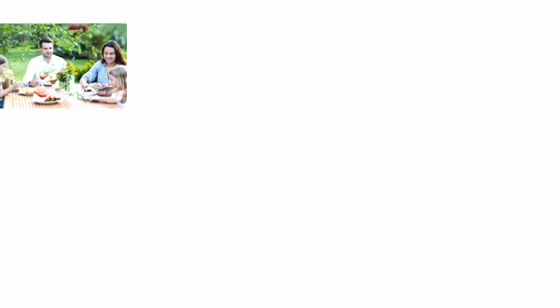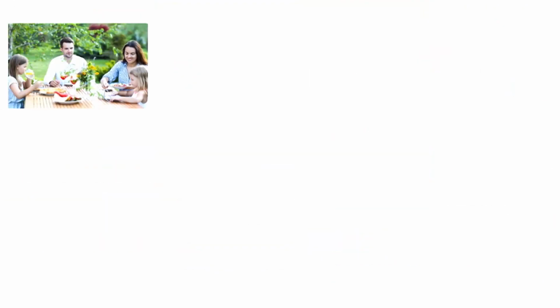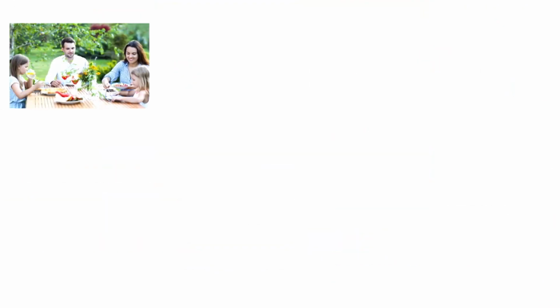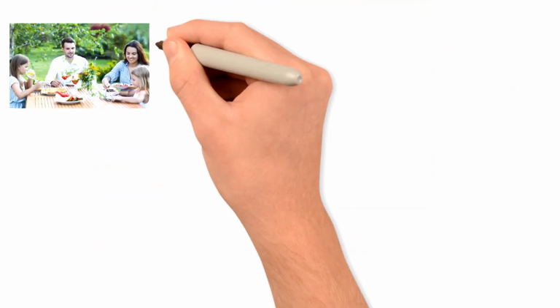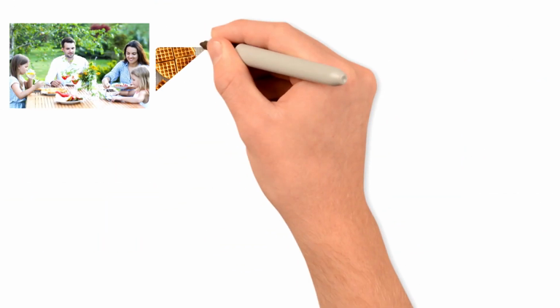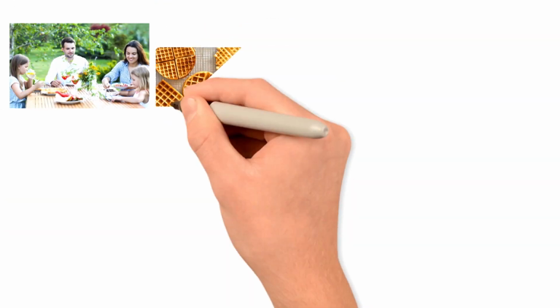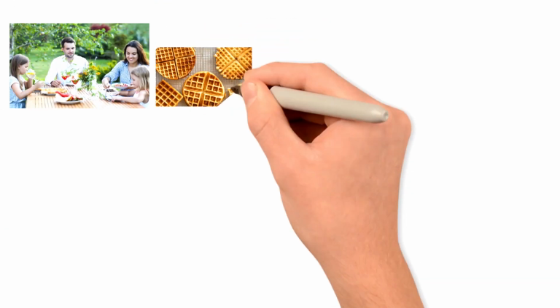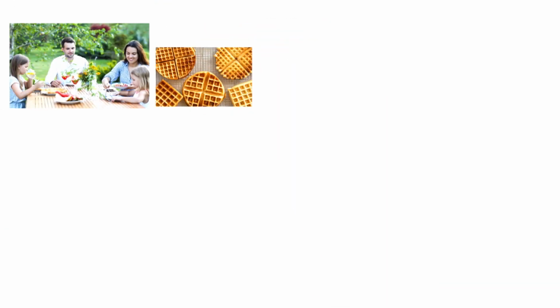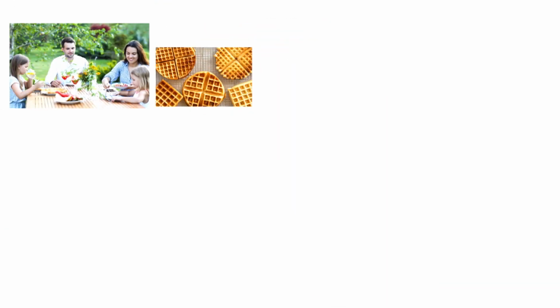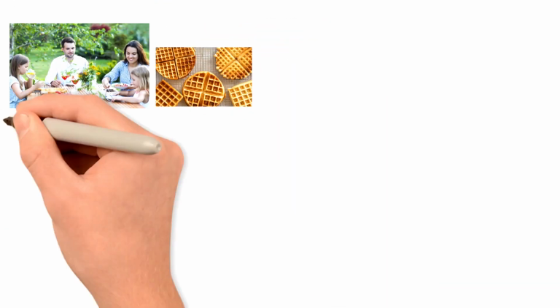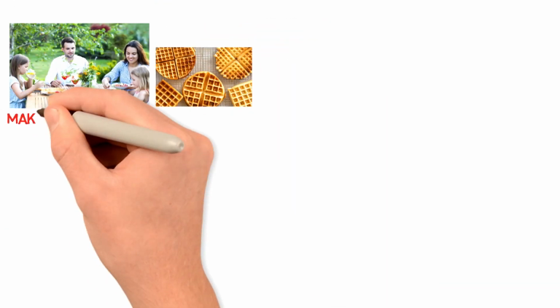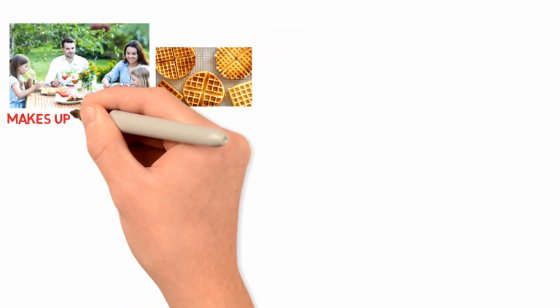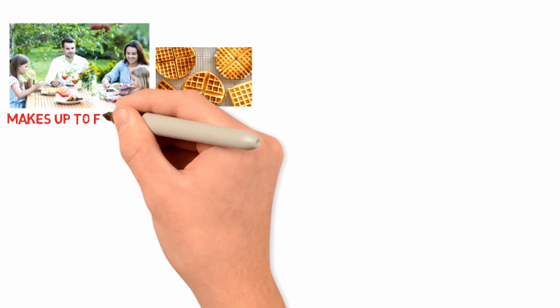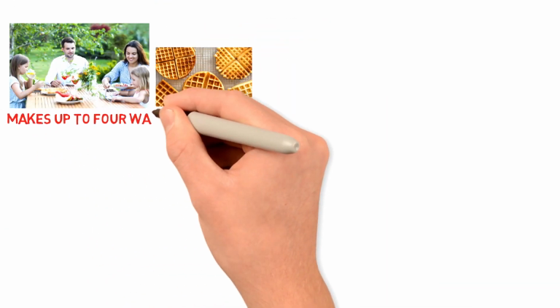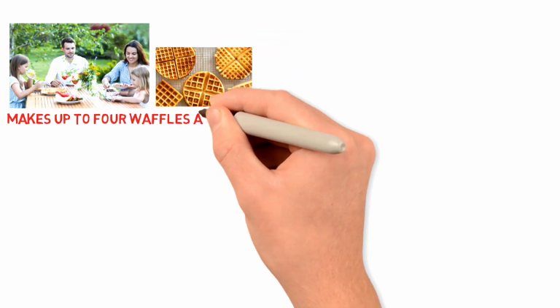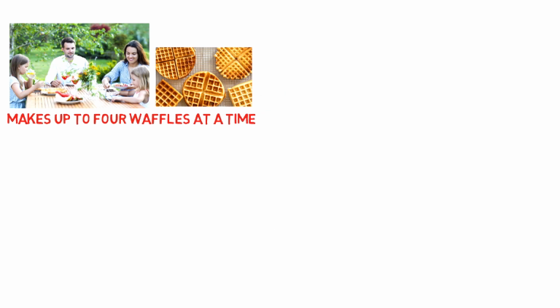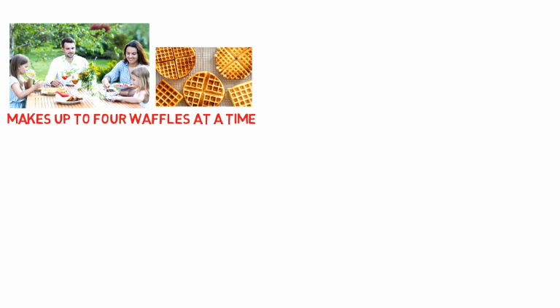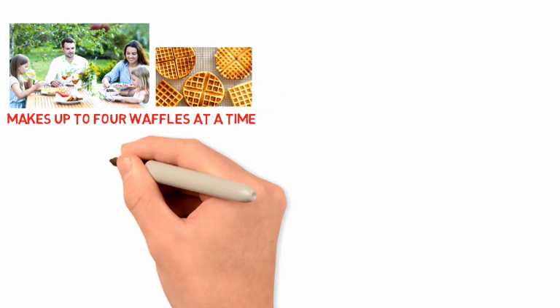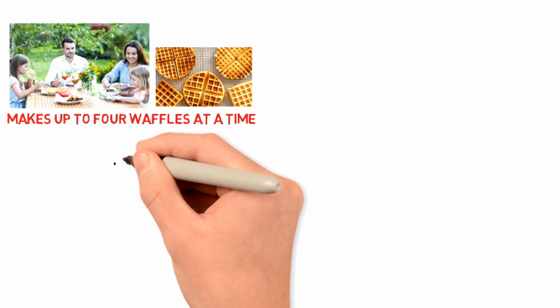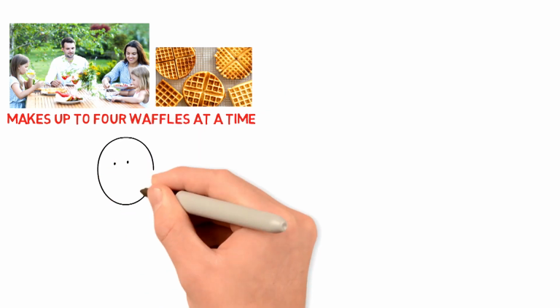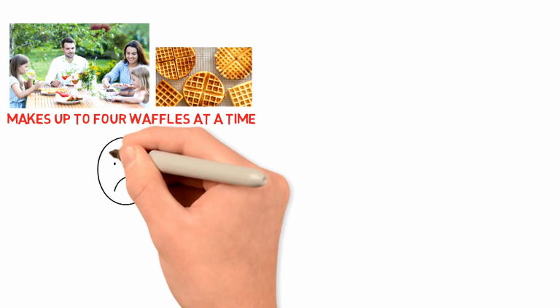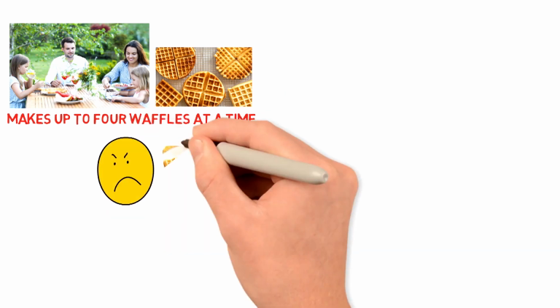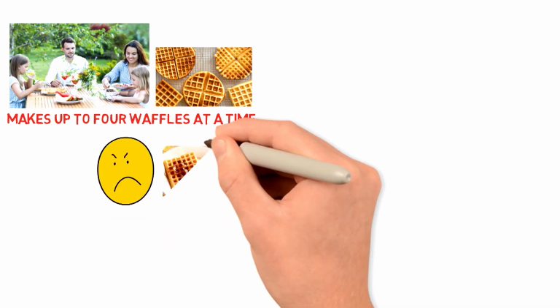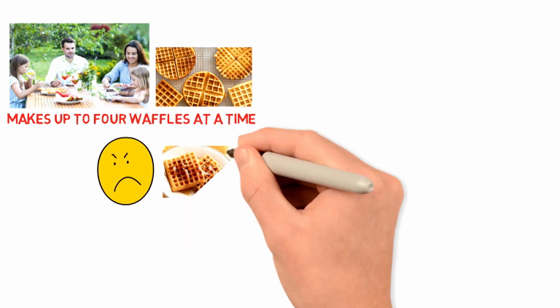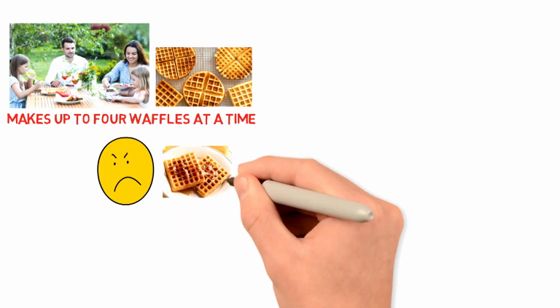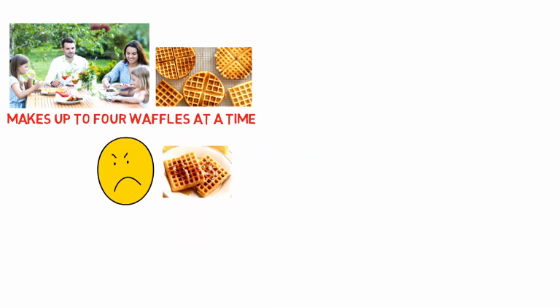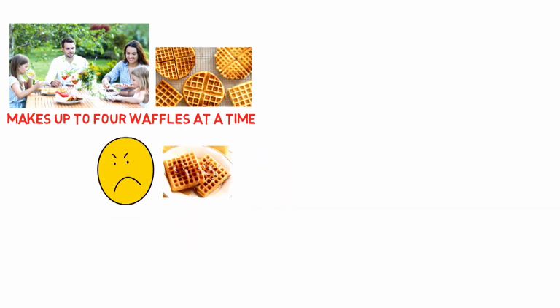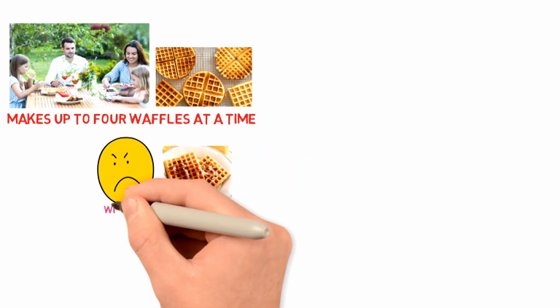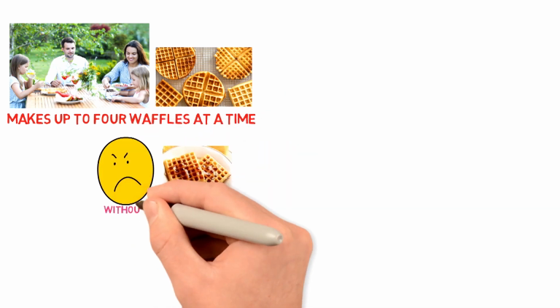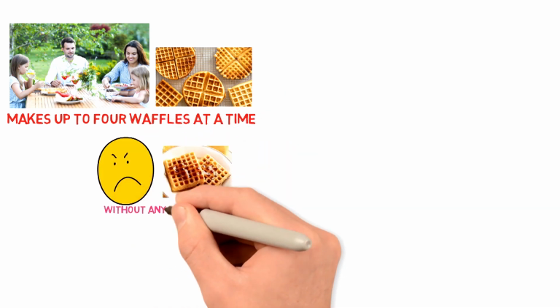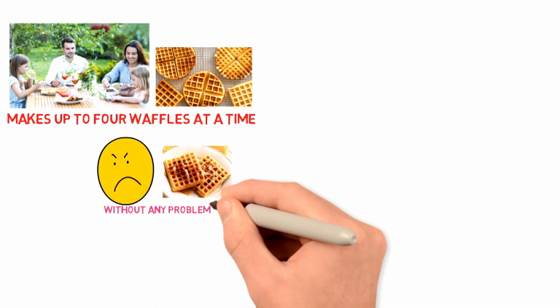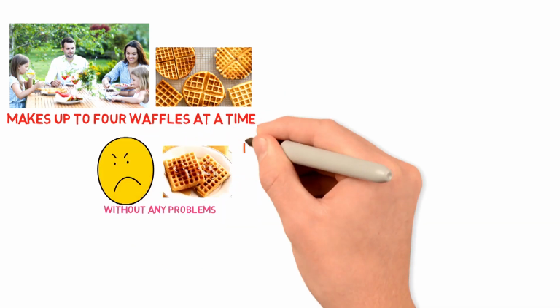If you have a family, it's a great waffle maker to have because it makes up to four waffles at a time. You can also choose to just make one or two waffles without any problems.